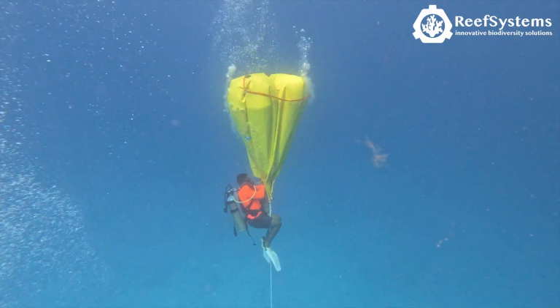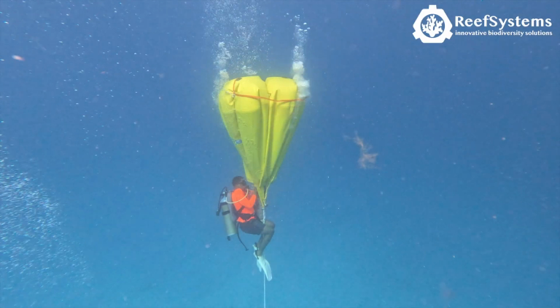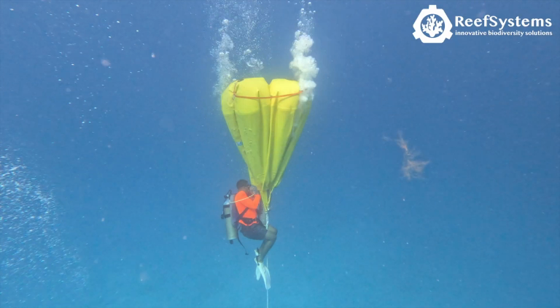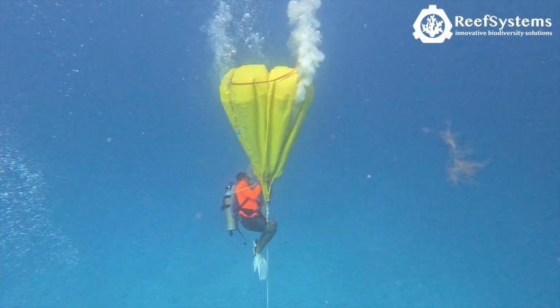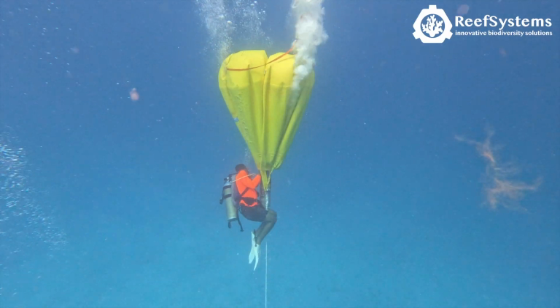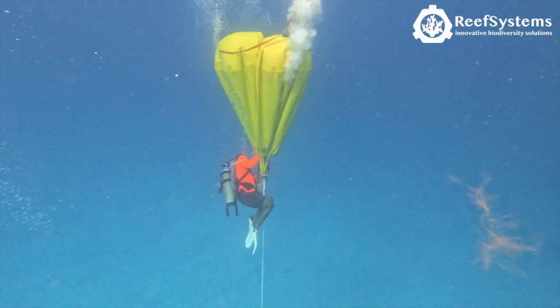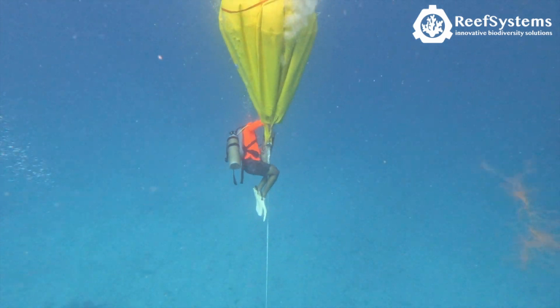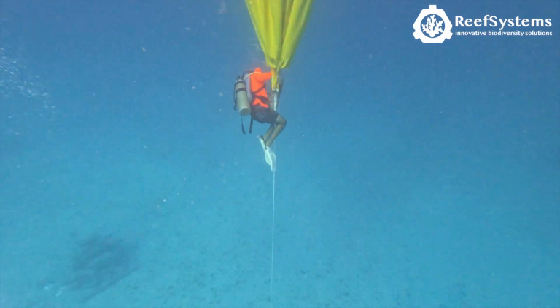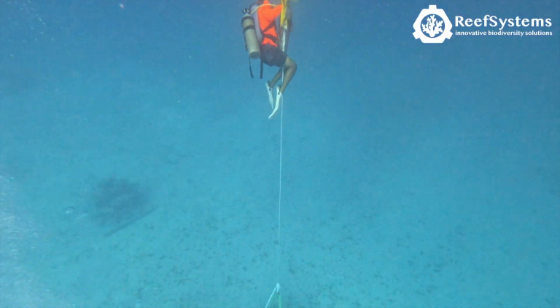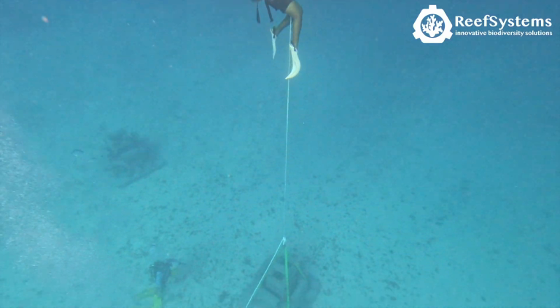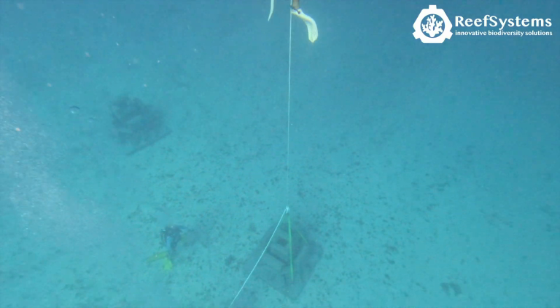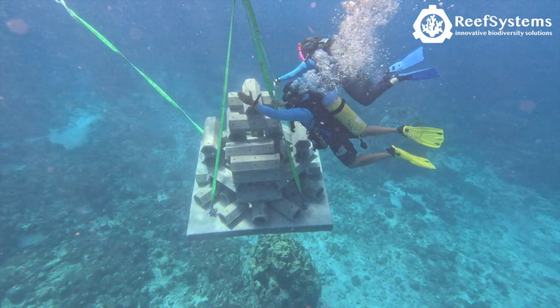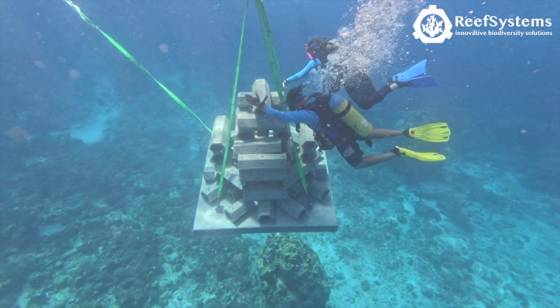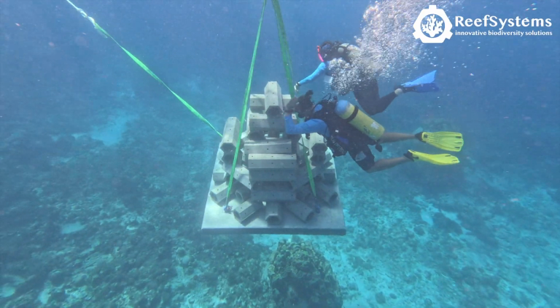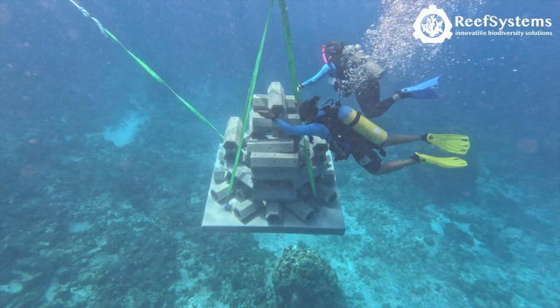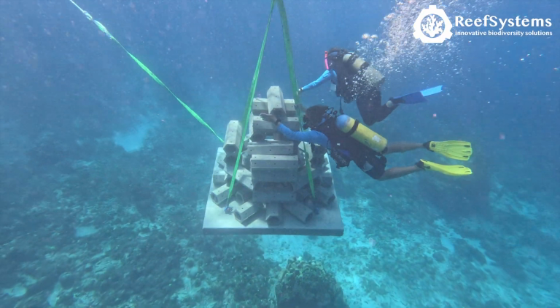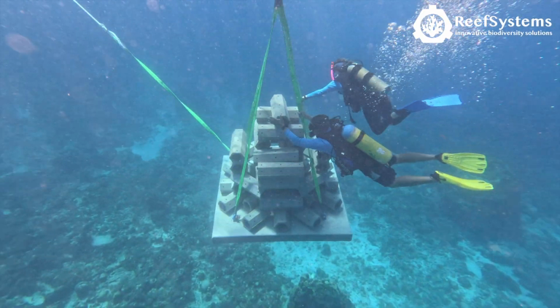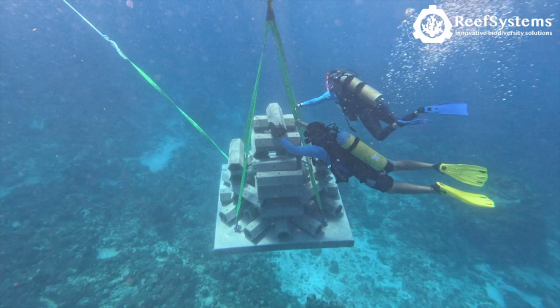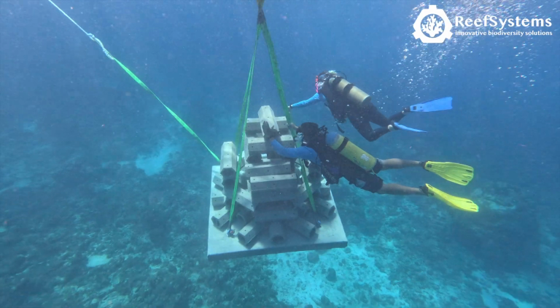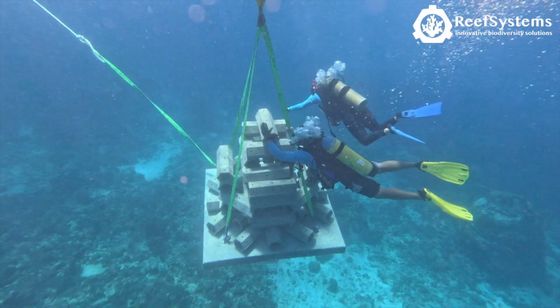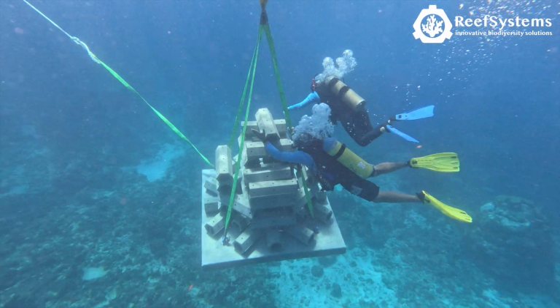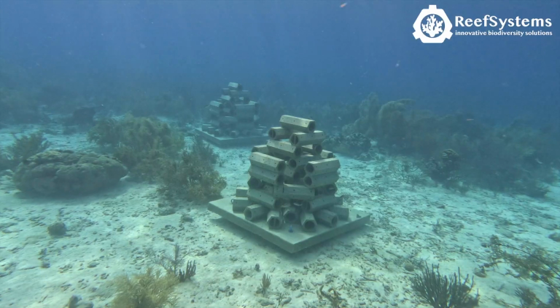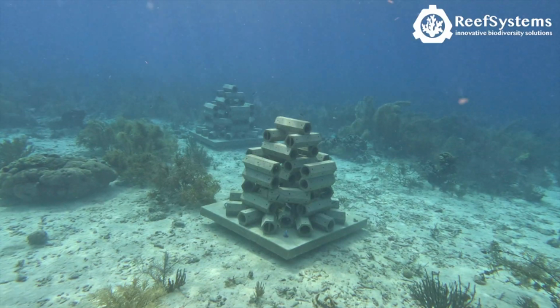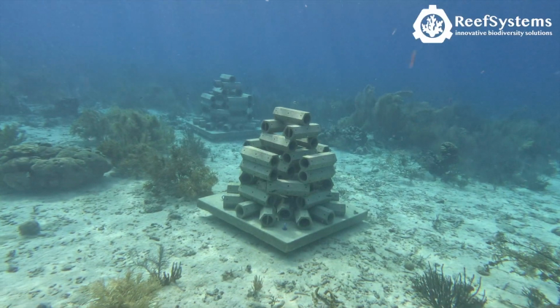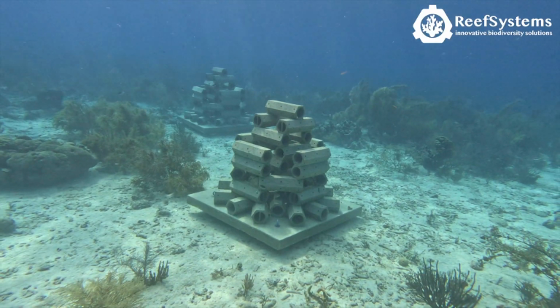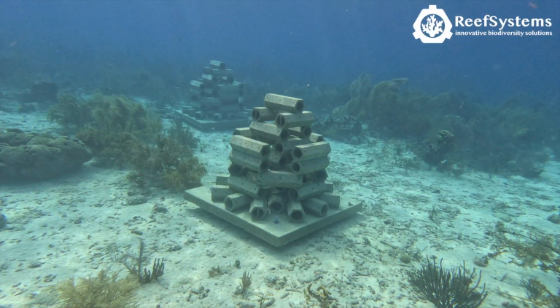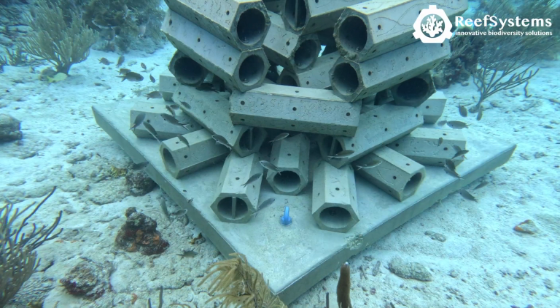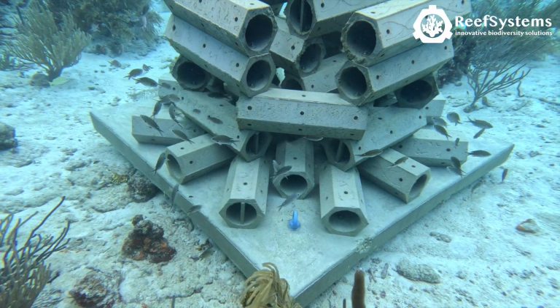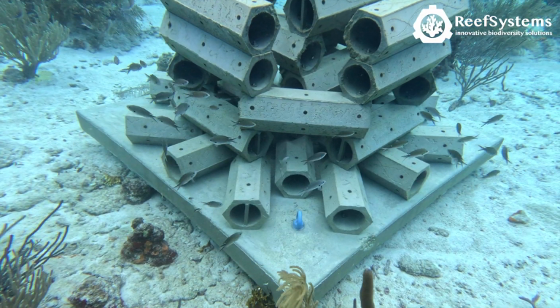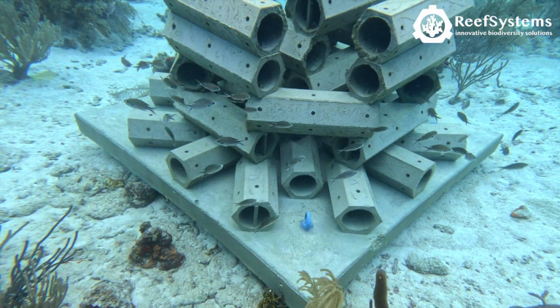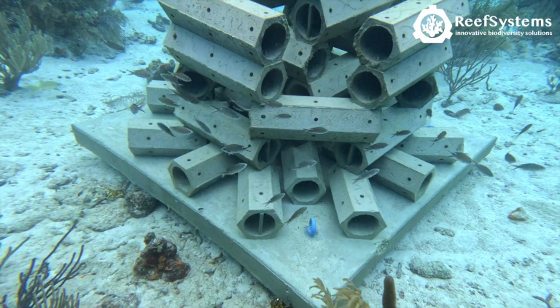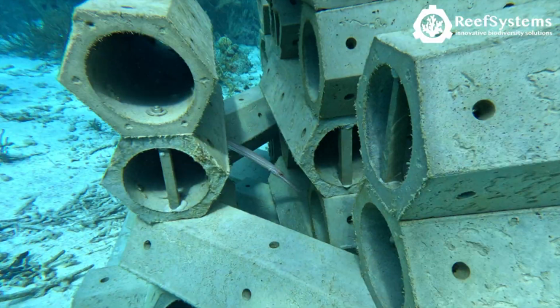After placement, certified divers from STINAPA lifted the reefs again with balloons, whereafter they were transported to their final location. And immediately after installation, it was clearly seen that fish adopted the structure as habitat.